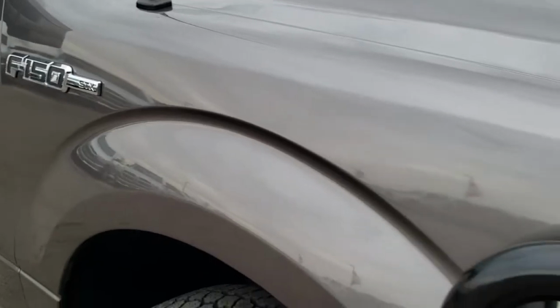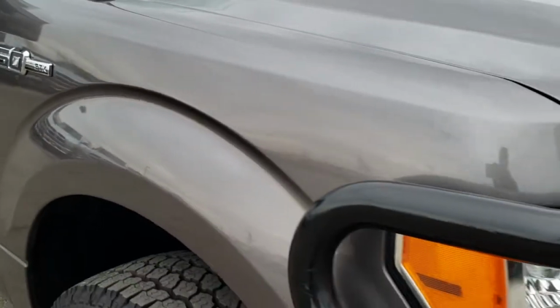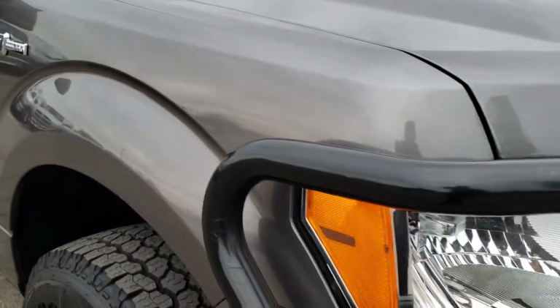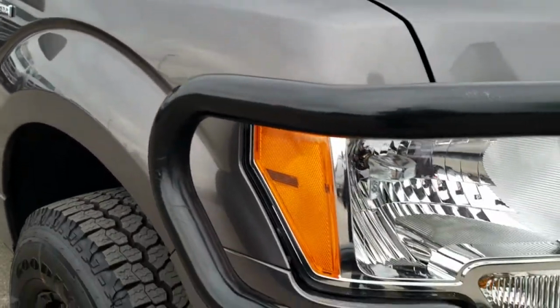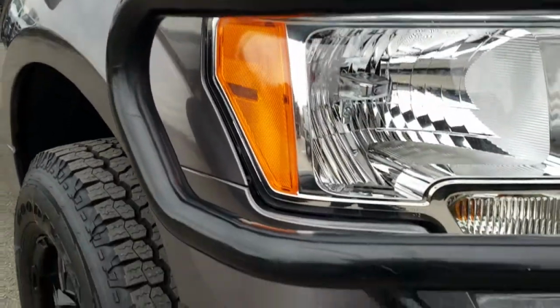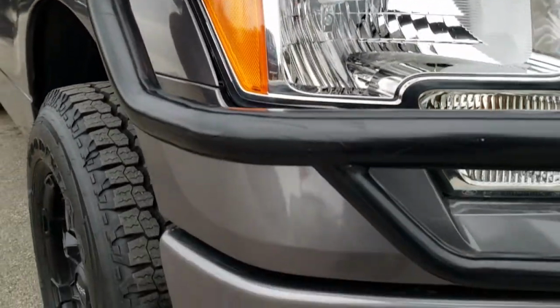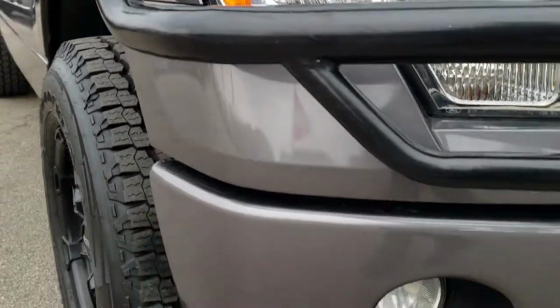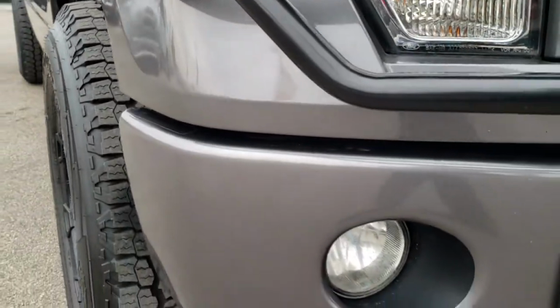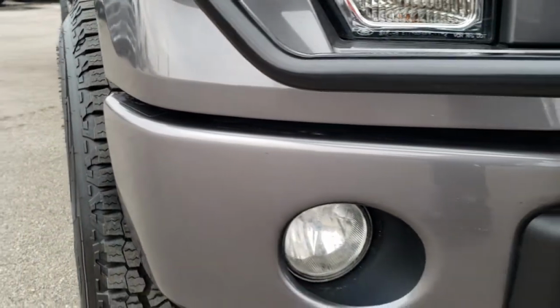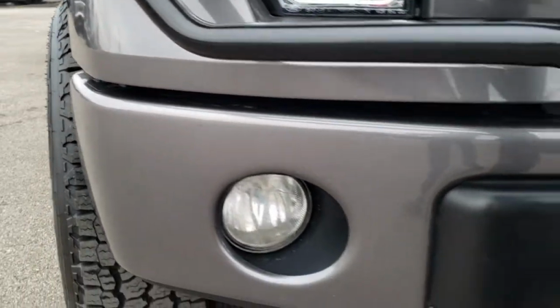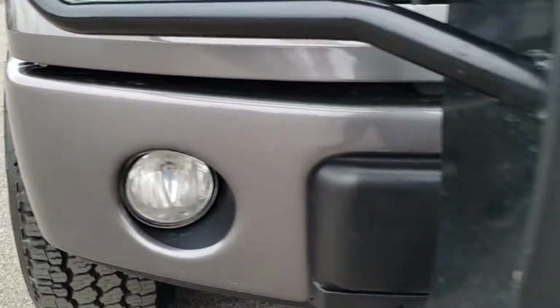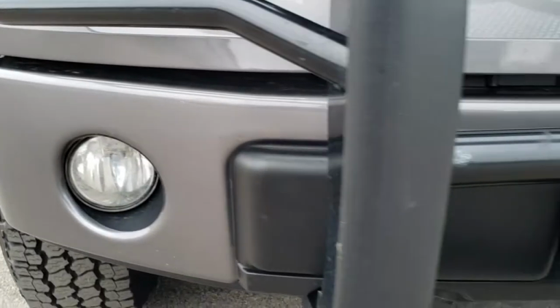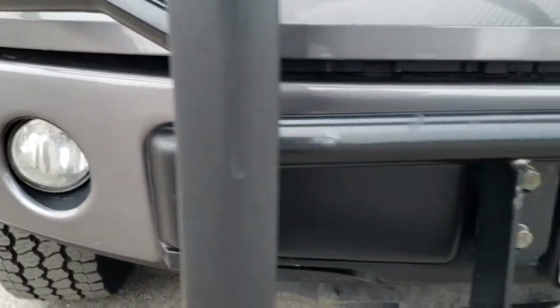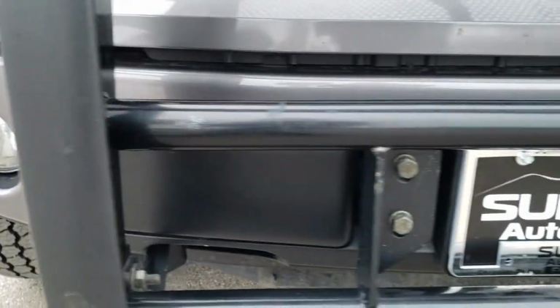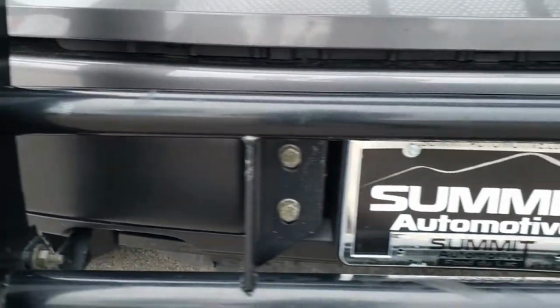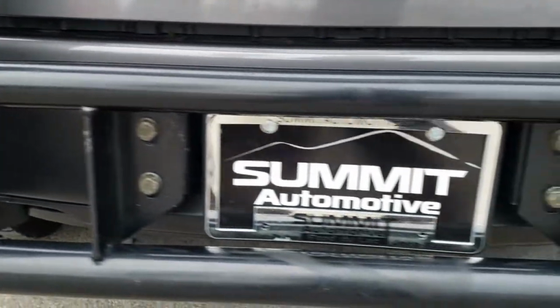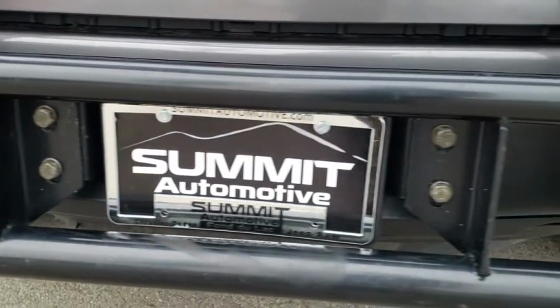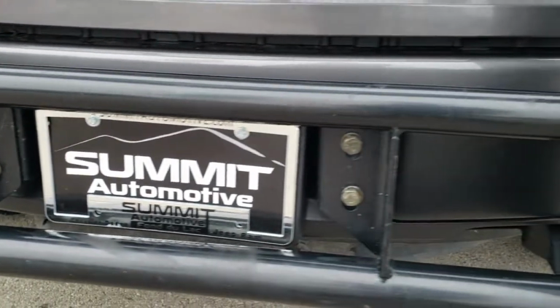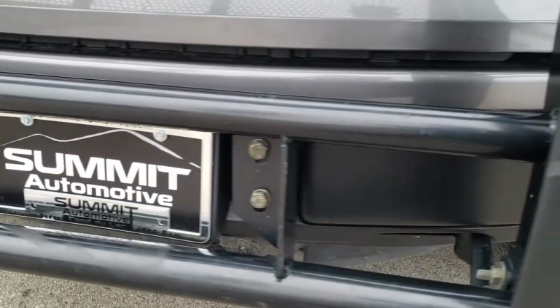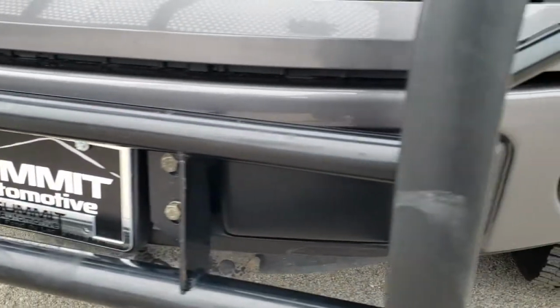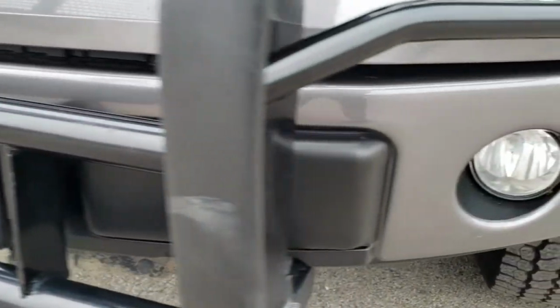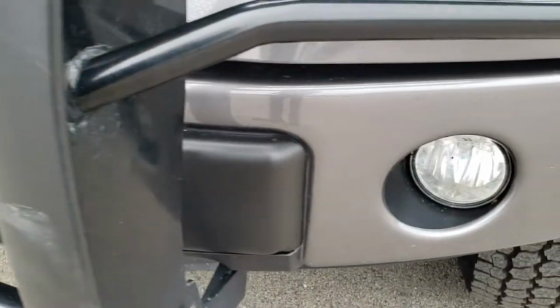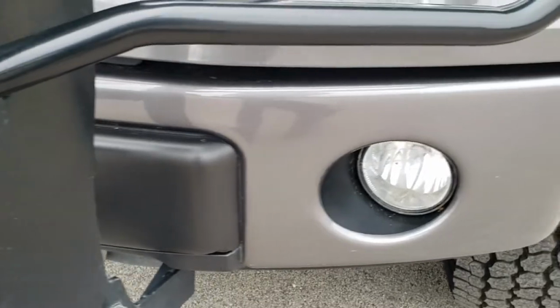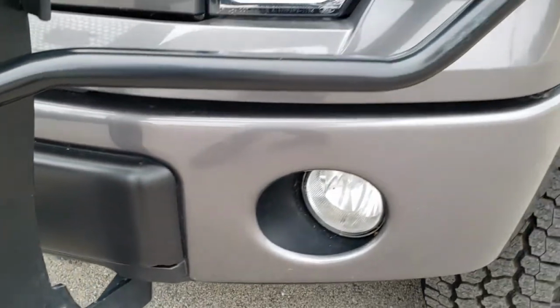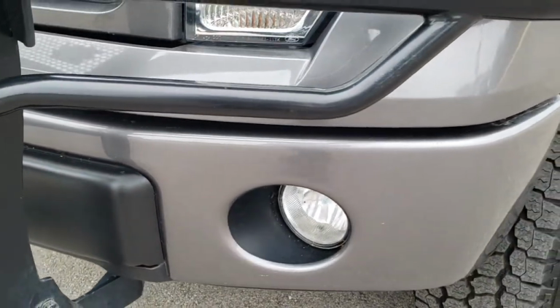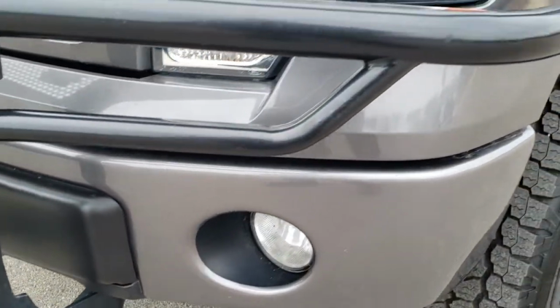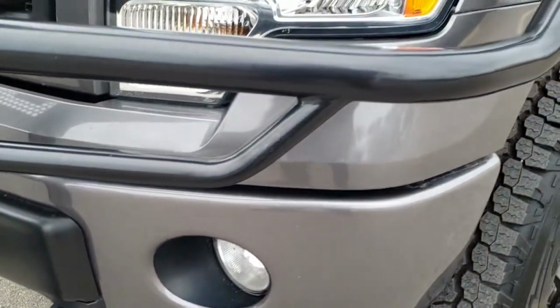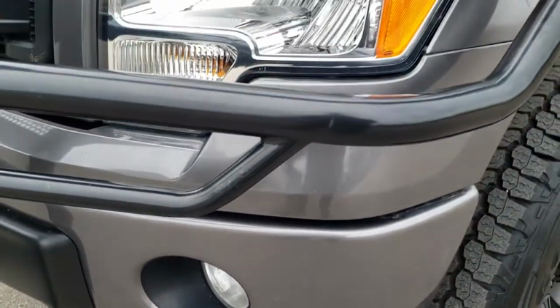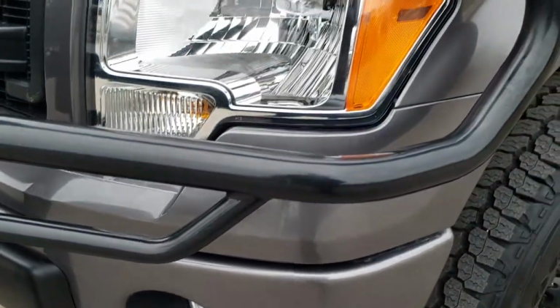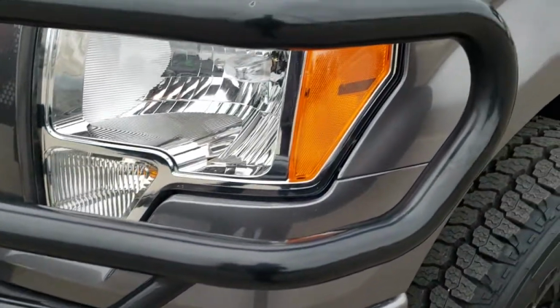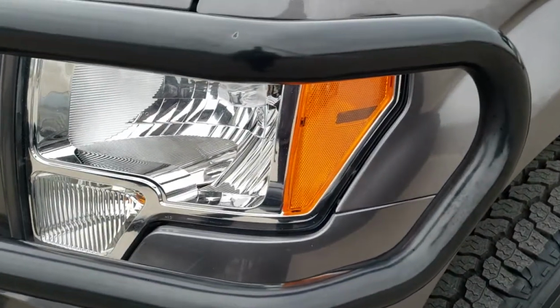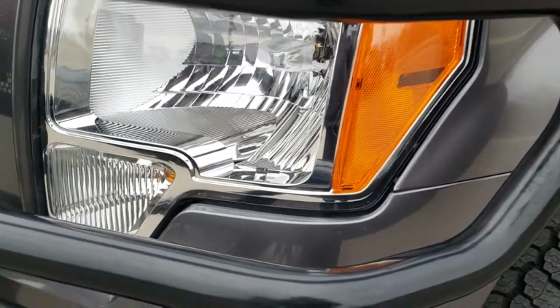This truck has the 5-liter V8 motor. From this HD video you will be able to tell that for the age and miles on this truck it is in exceptionally nice condition, with factory fog lights, painted bumpers, and nice clear headlight lenses.